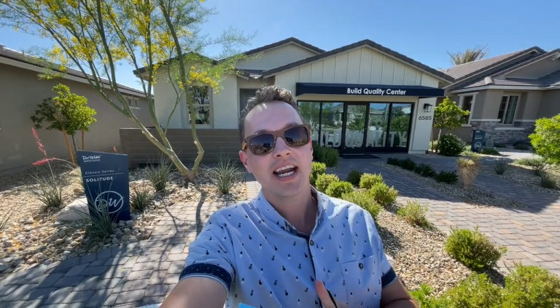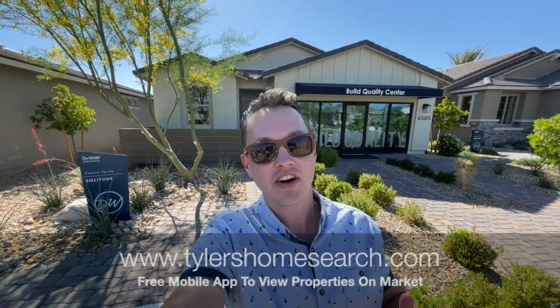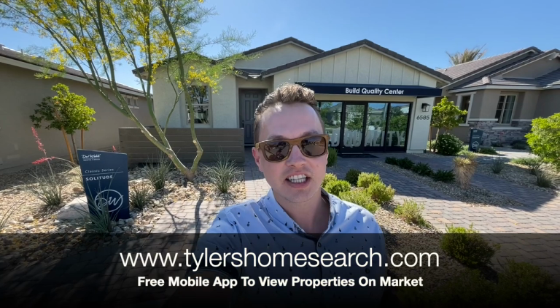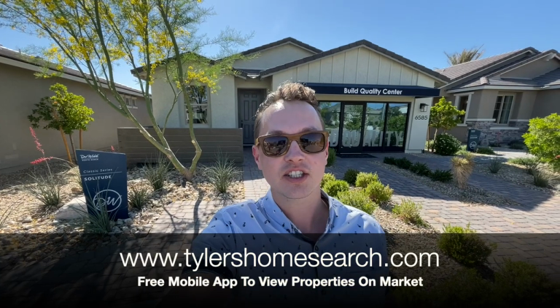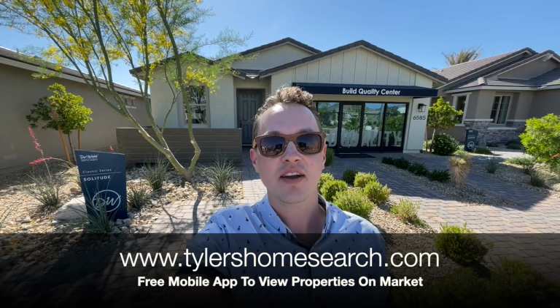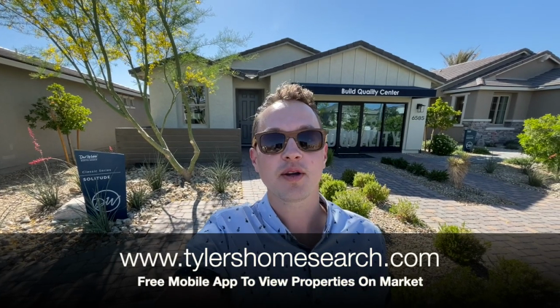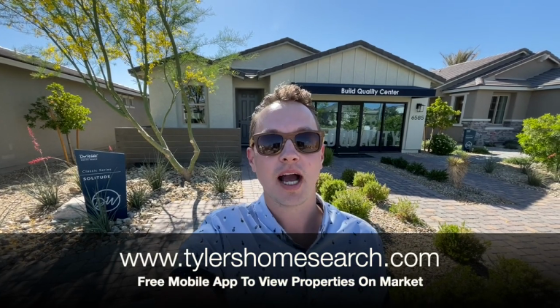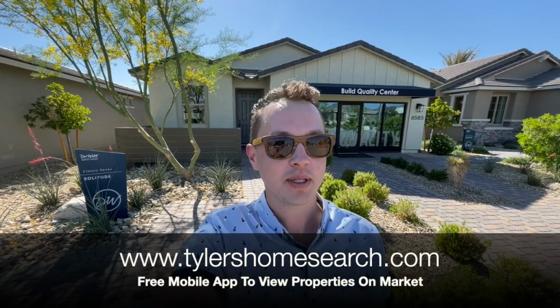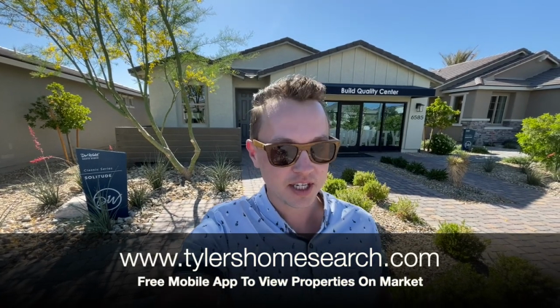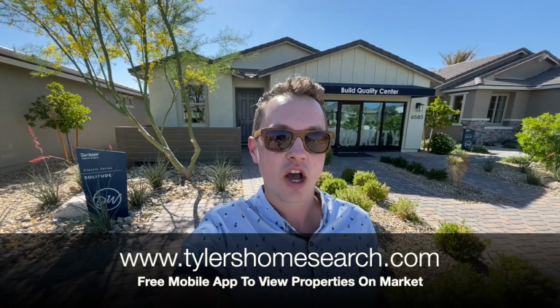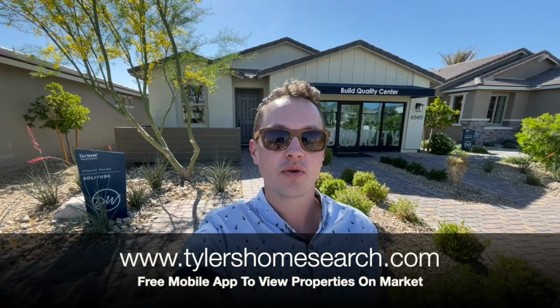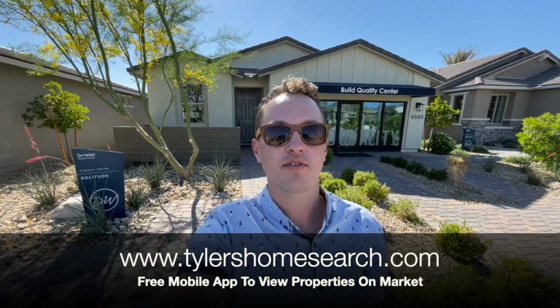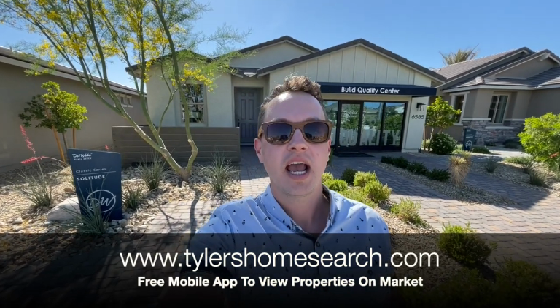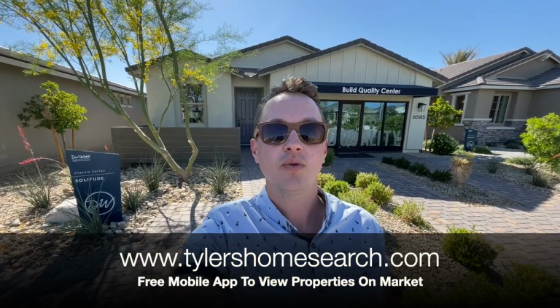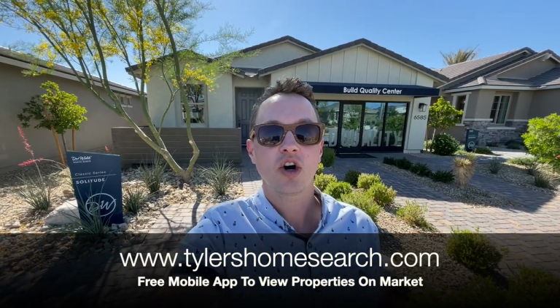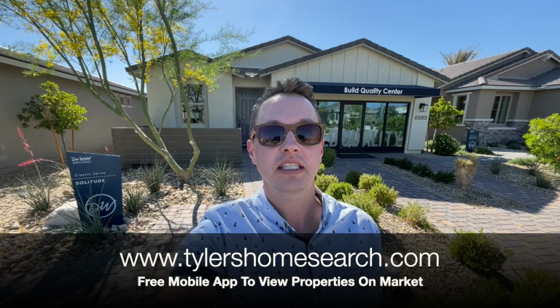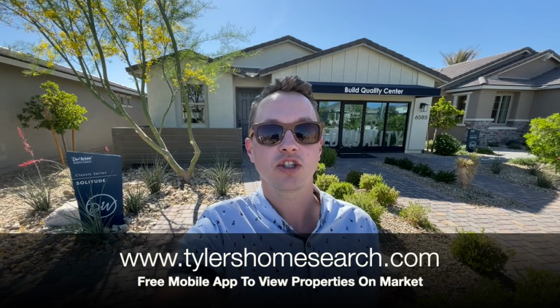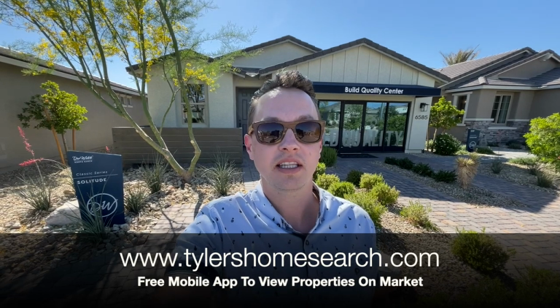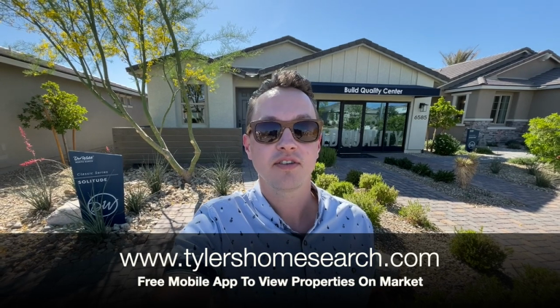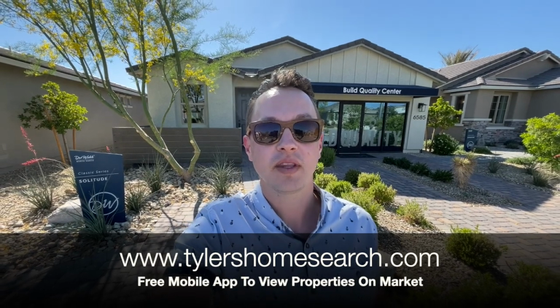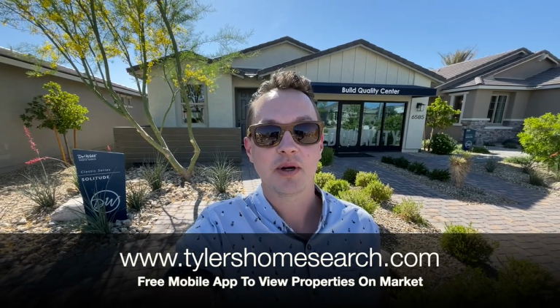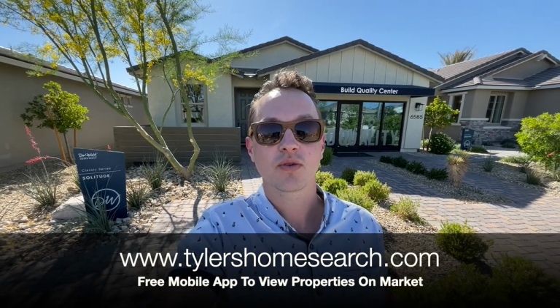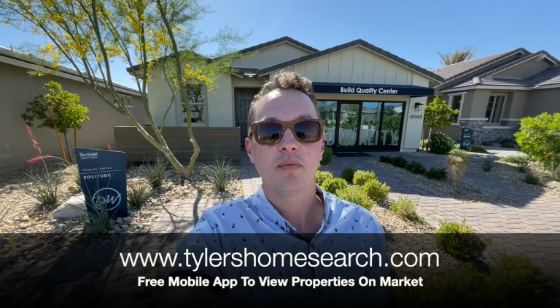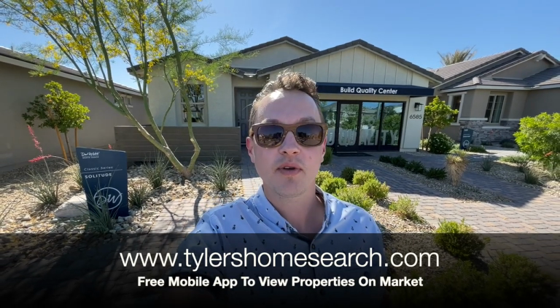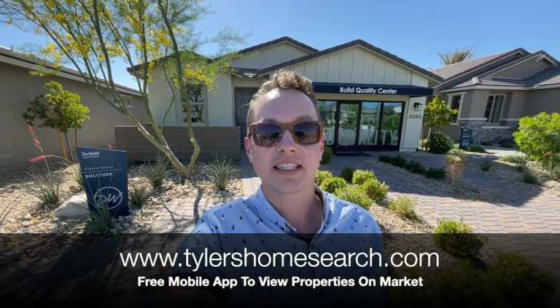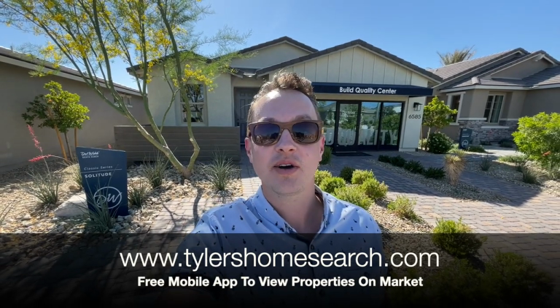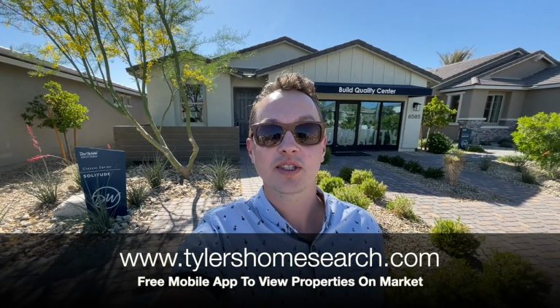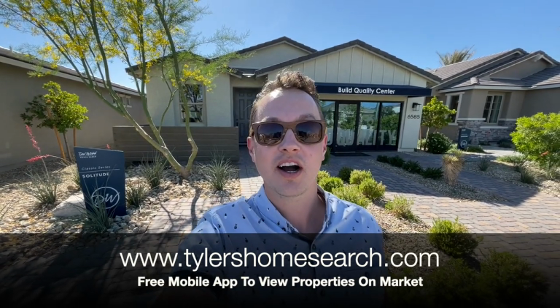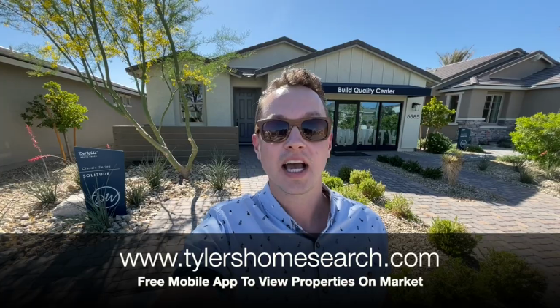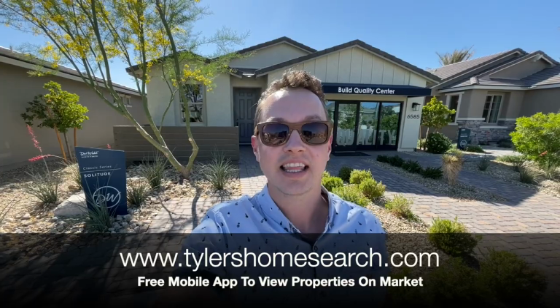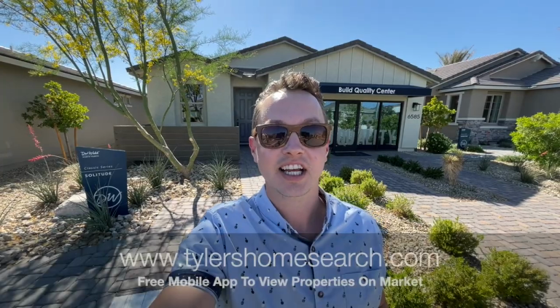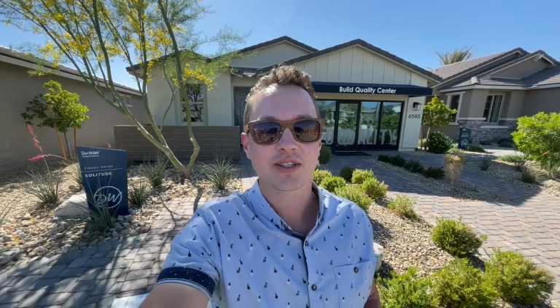Right here is the link to my free mobile app. Completely free to use, only works on phone, and you will get homes sent directly from the MLS. You'll get it before sites like Zillow and Realtor.com. Let's check out this one.